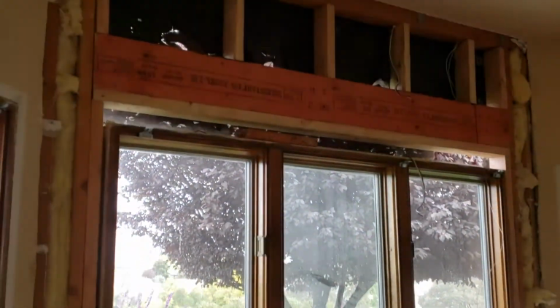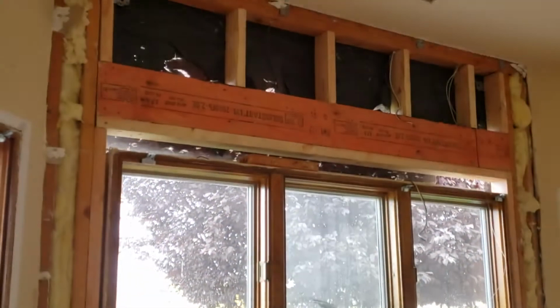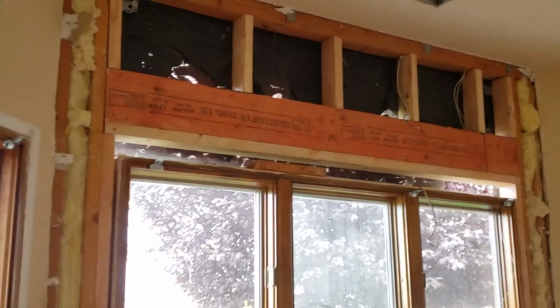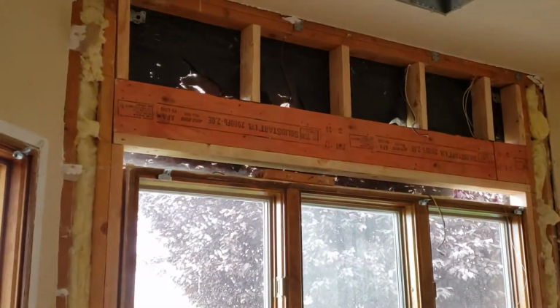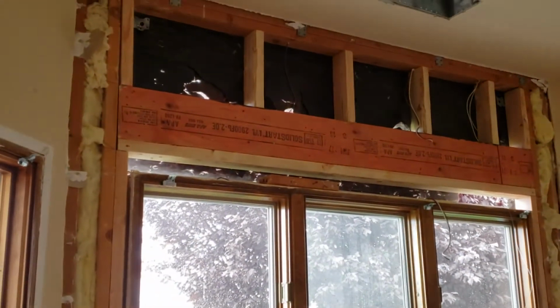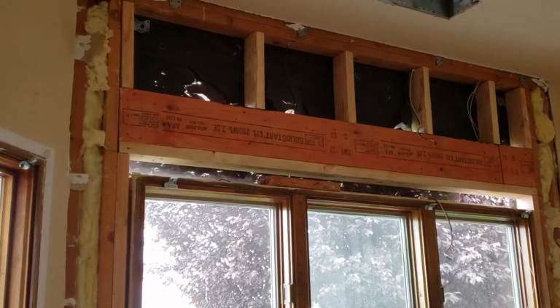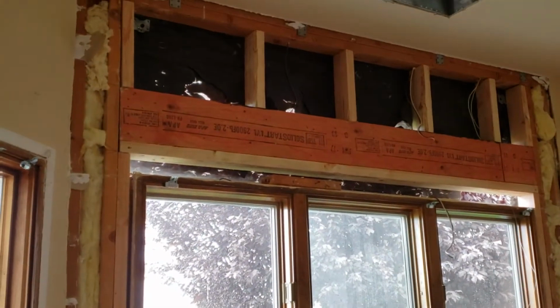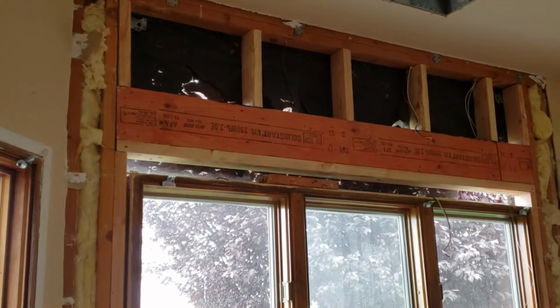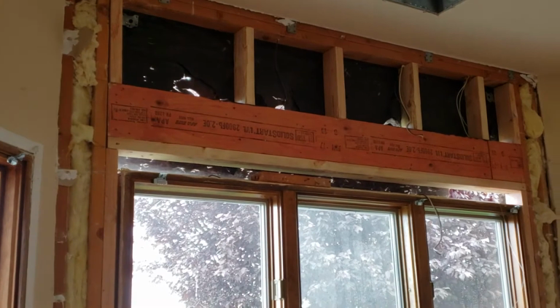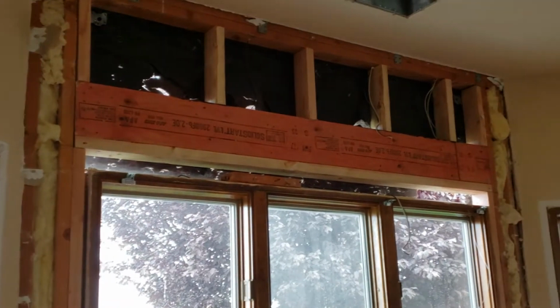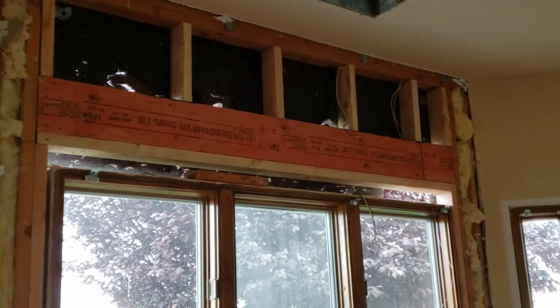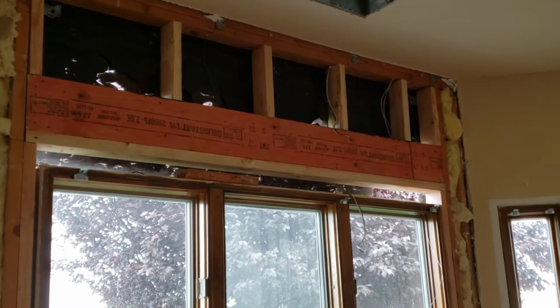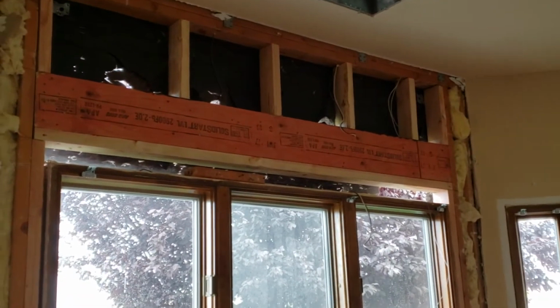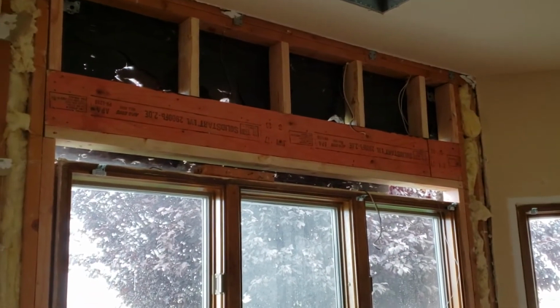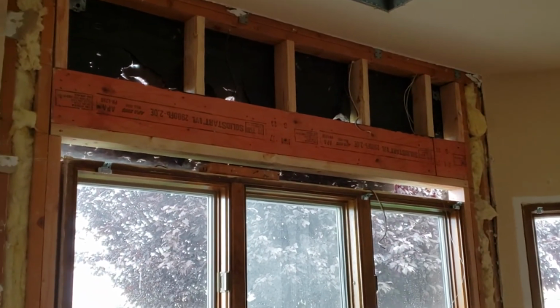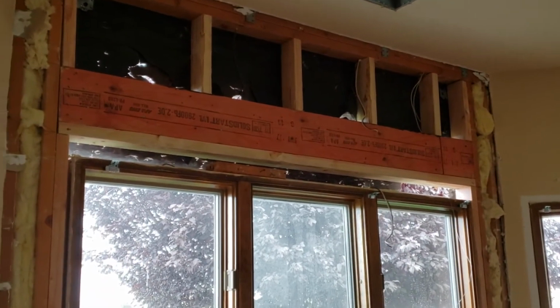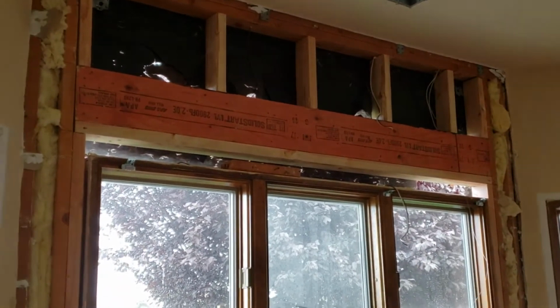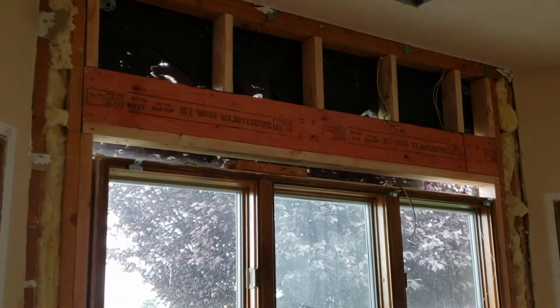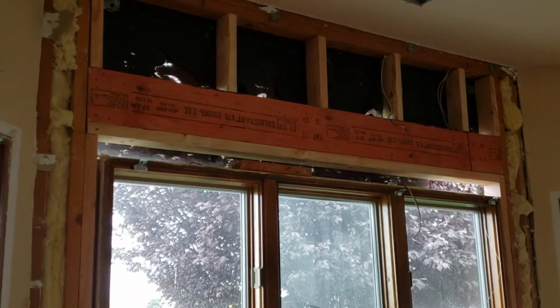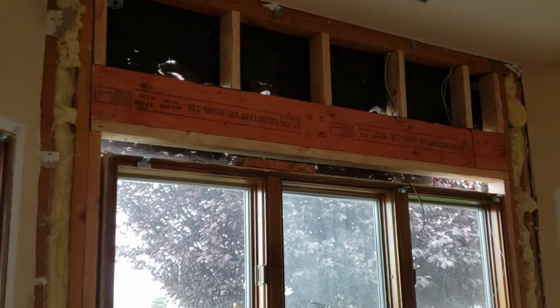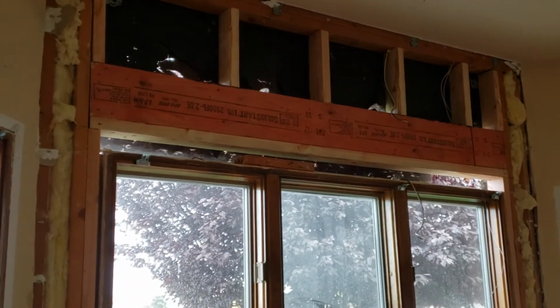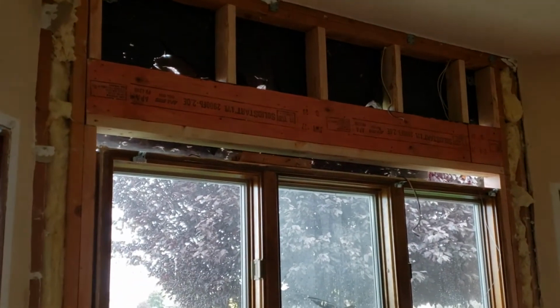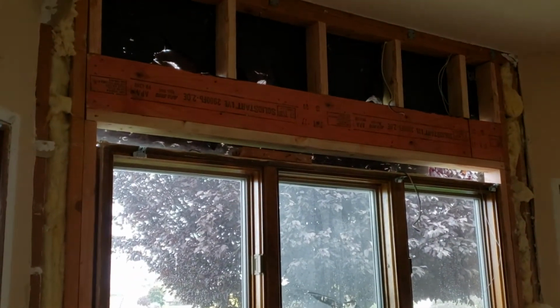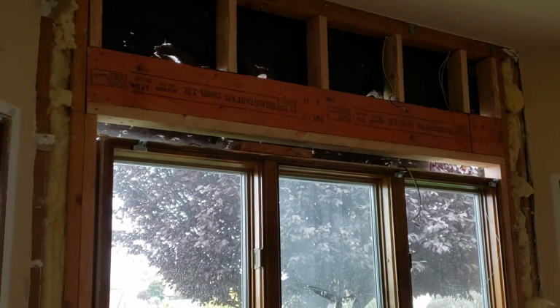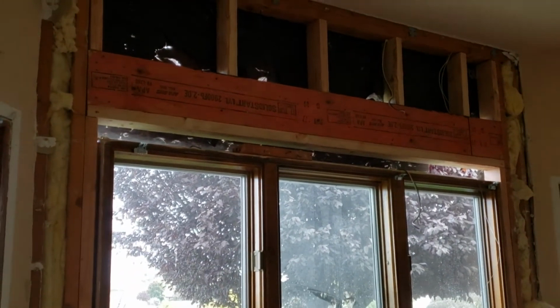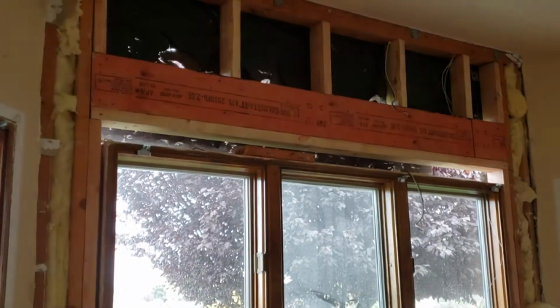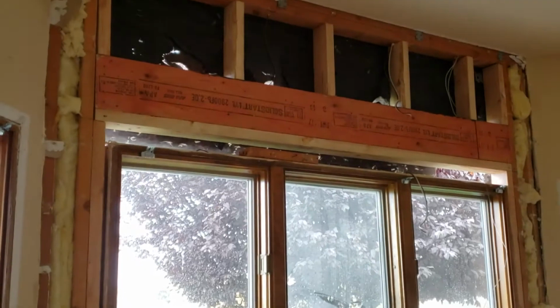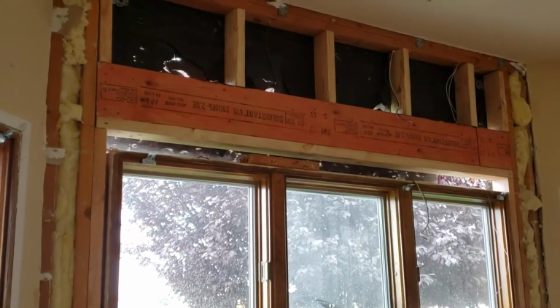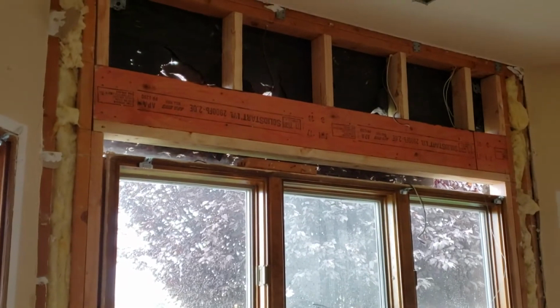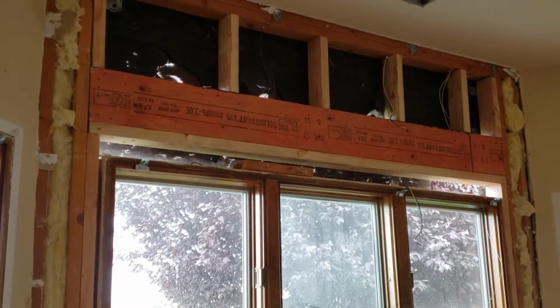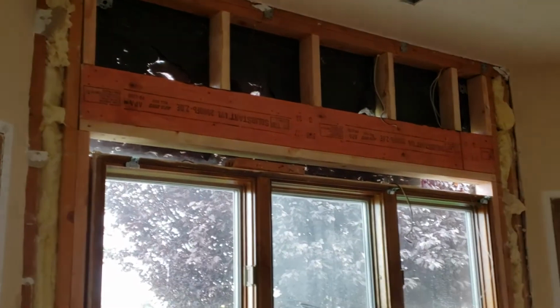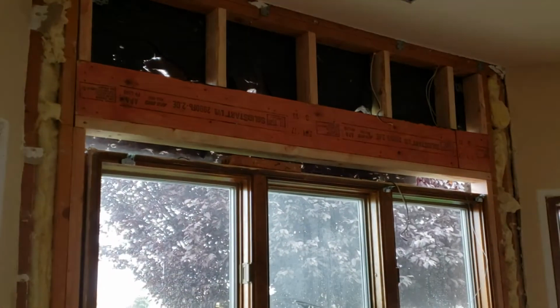In the front rooms, back here in the two bedrooms, these windows will be at the same height, but we'll be lifting them up three inches to get them off the brick in the front of the house.